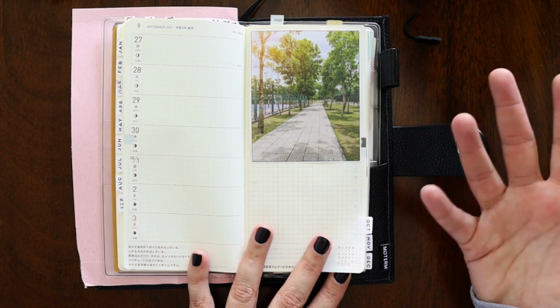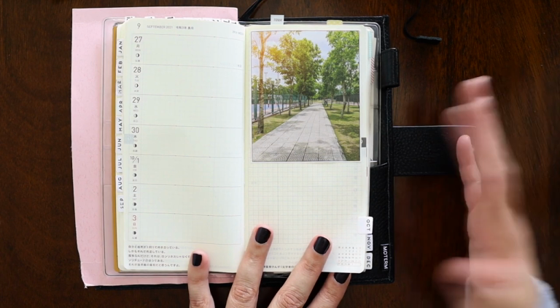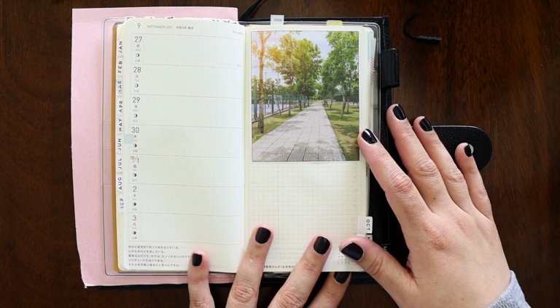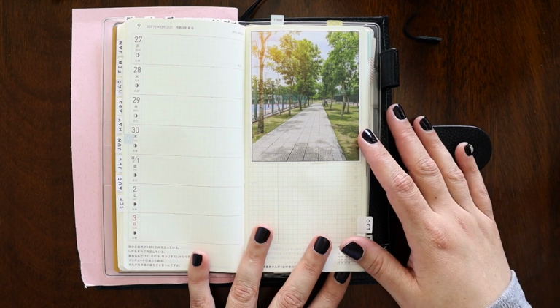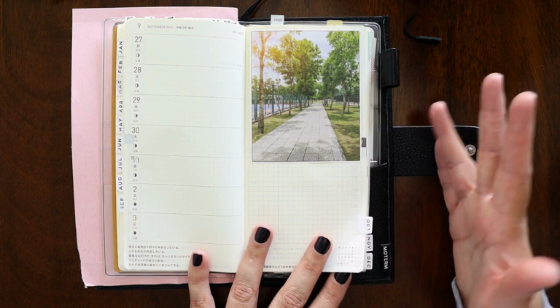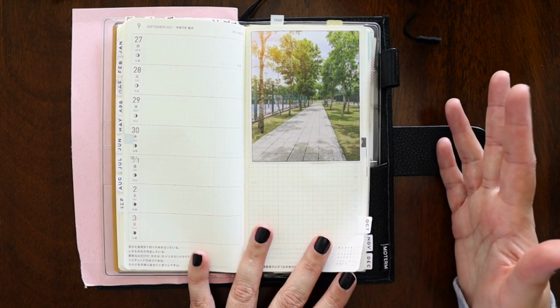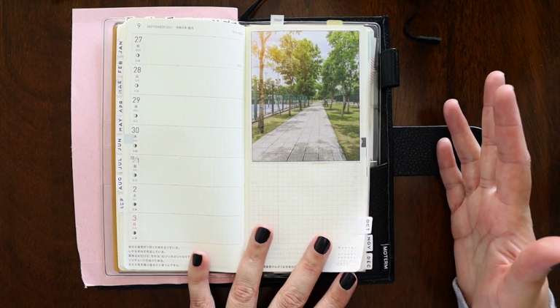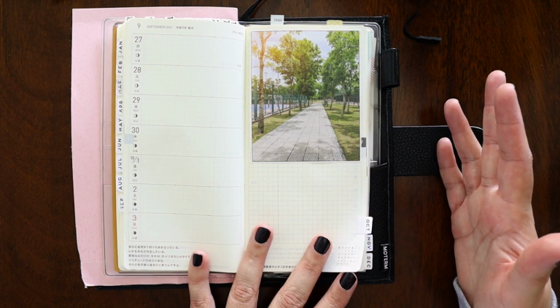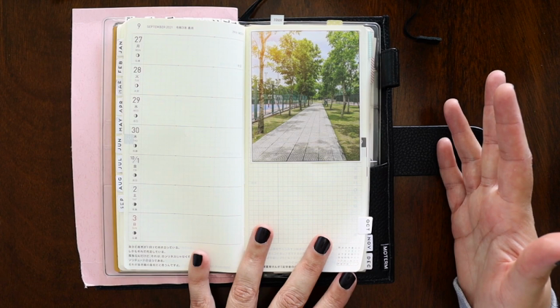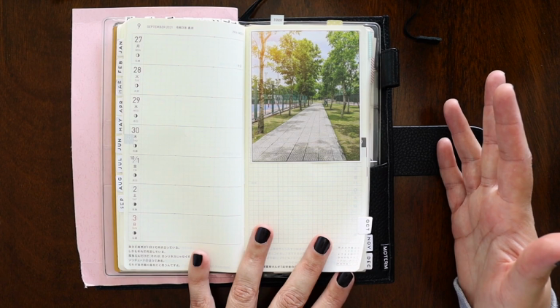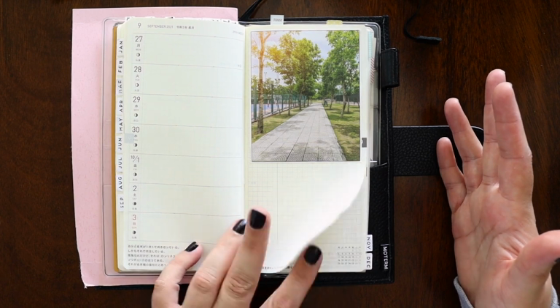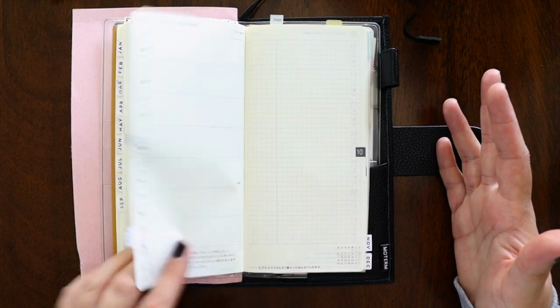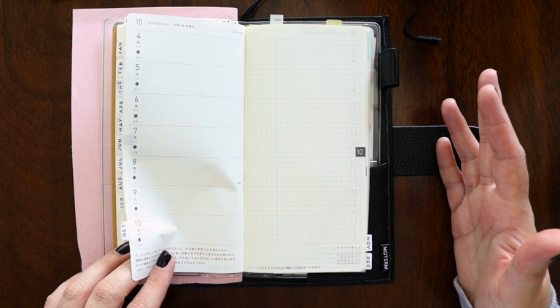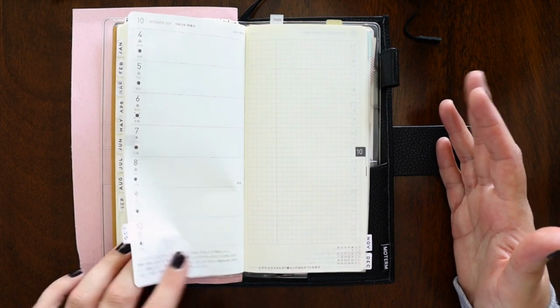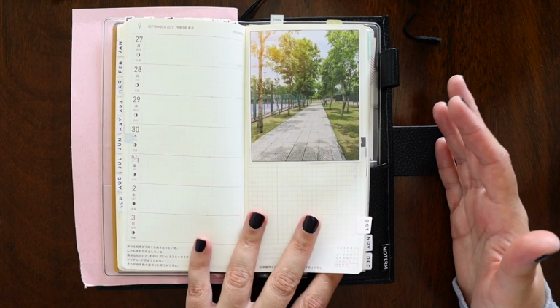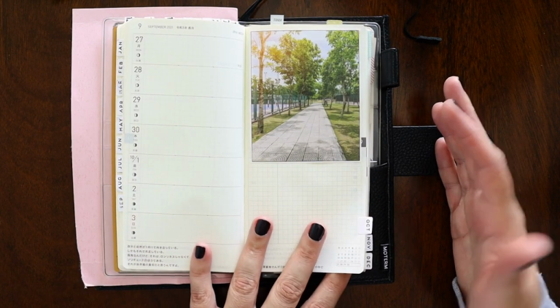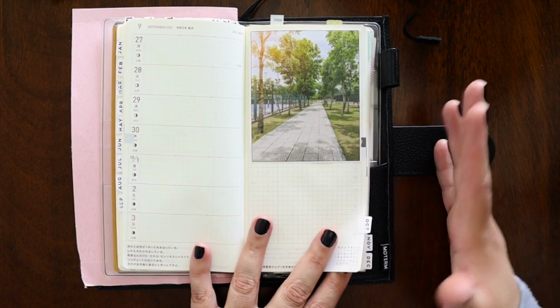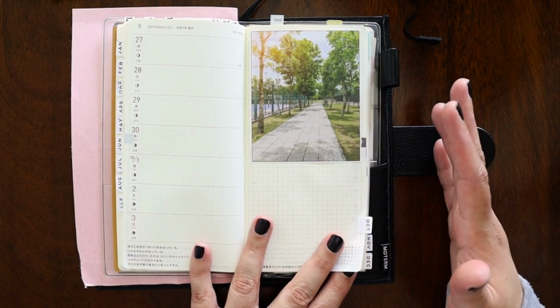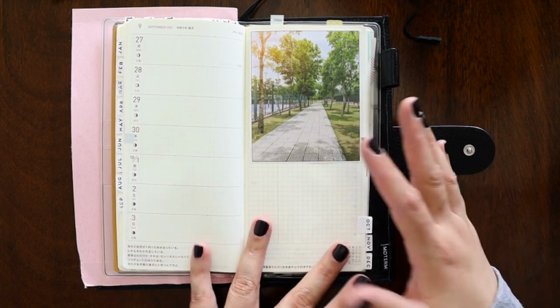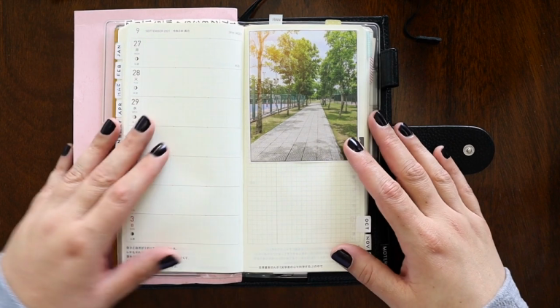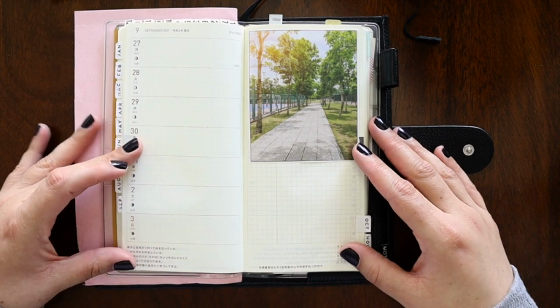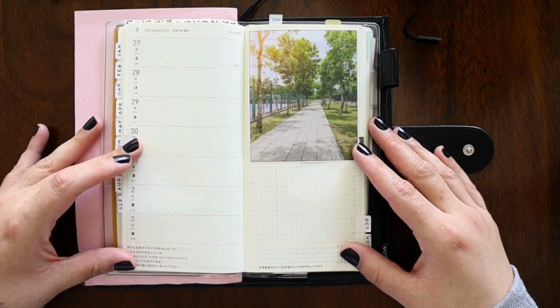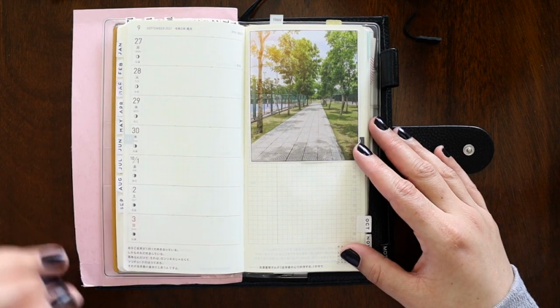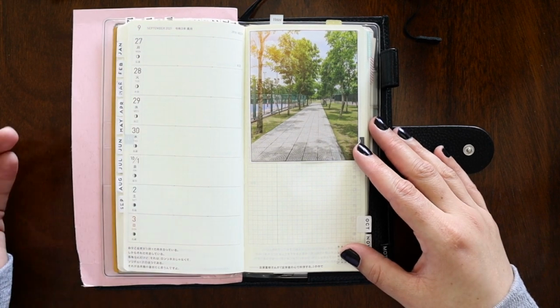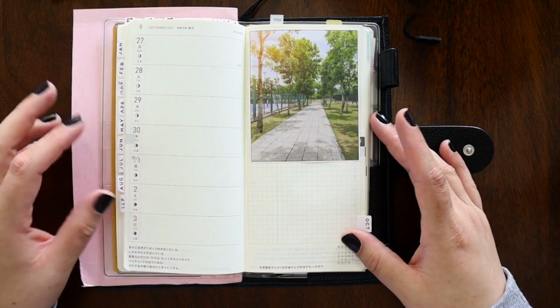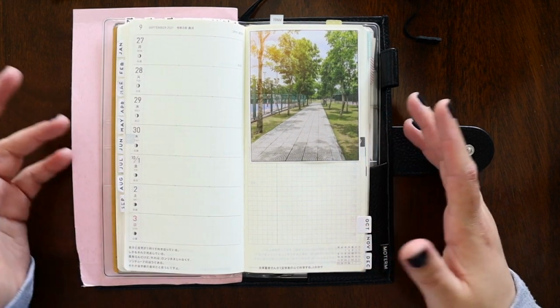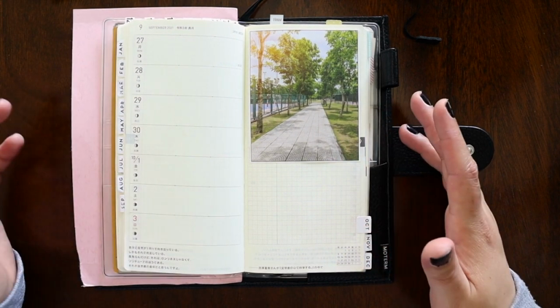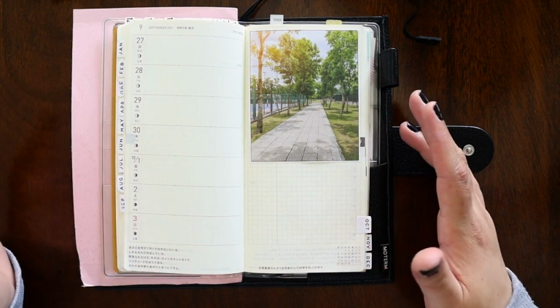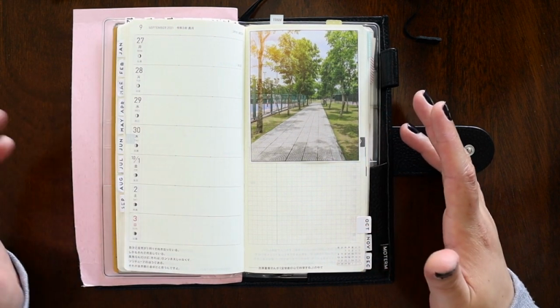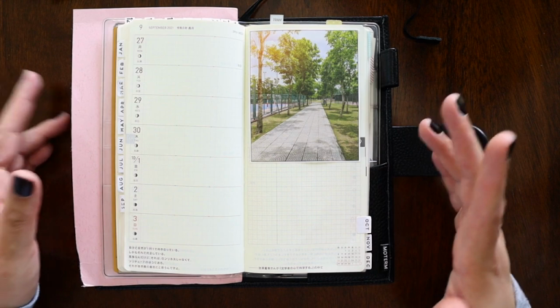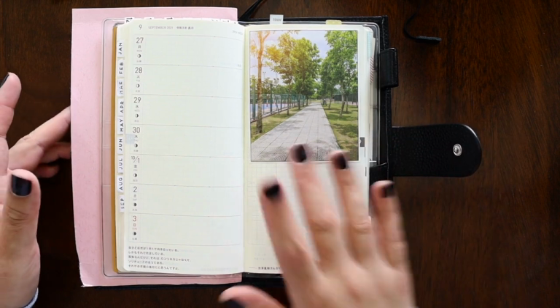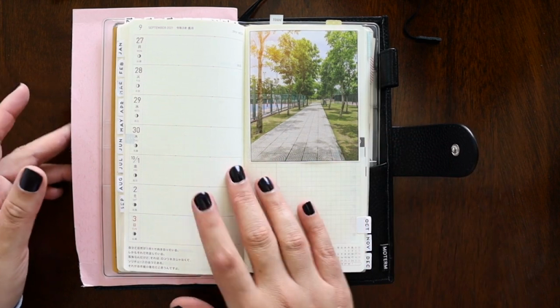That's basically all the decorating I really do in here. No one really sees this planner. I don't really forward plan anything in here at all. I used to use this as a reading journal but it got too small, so I keep that in an A5 bullet journal, my 1917.